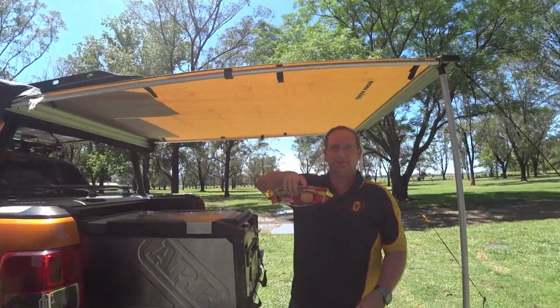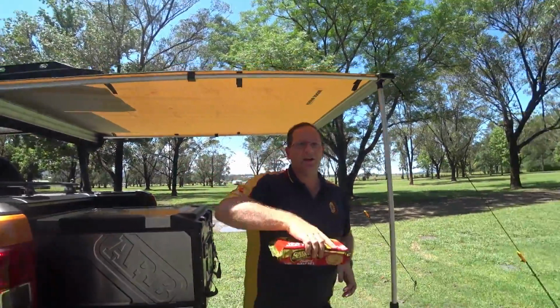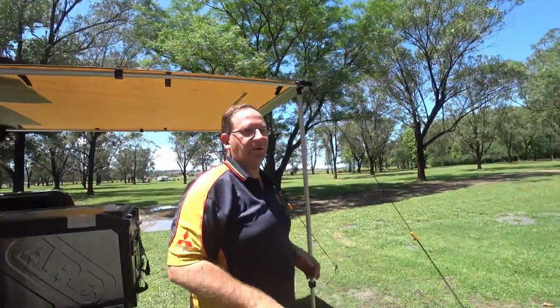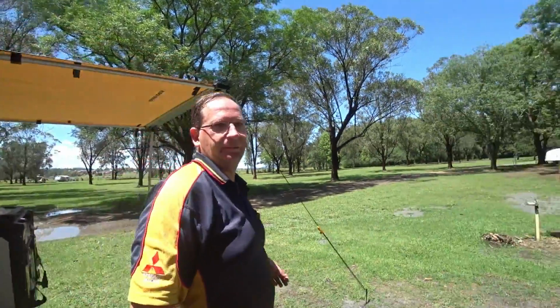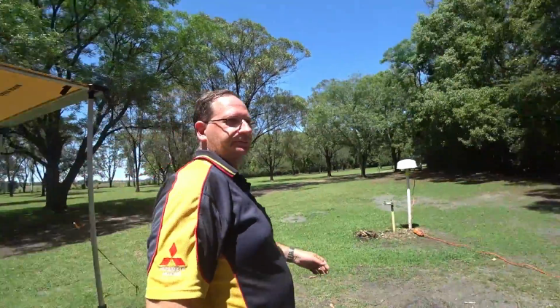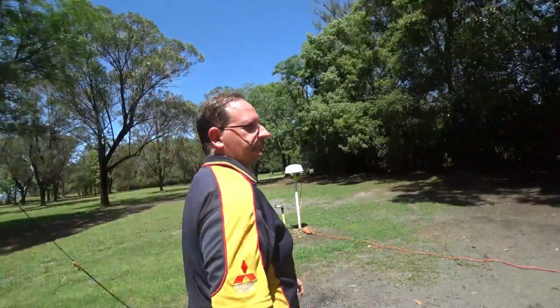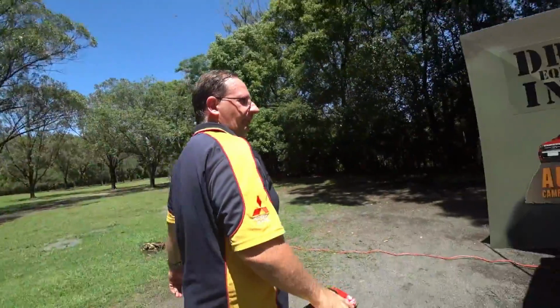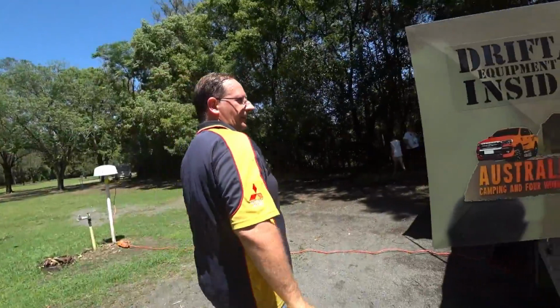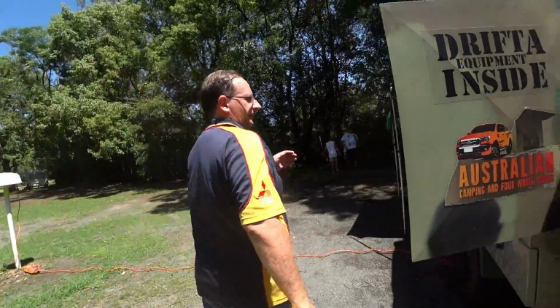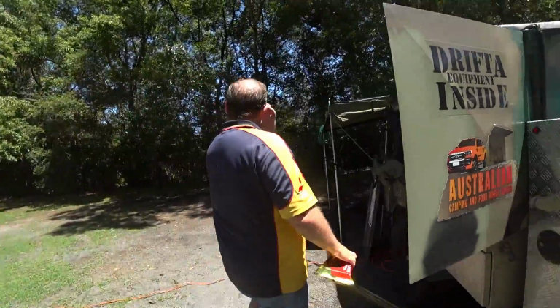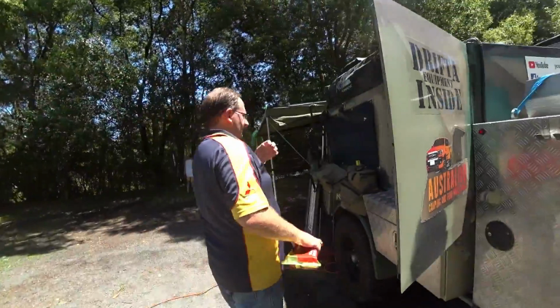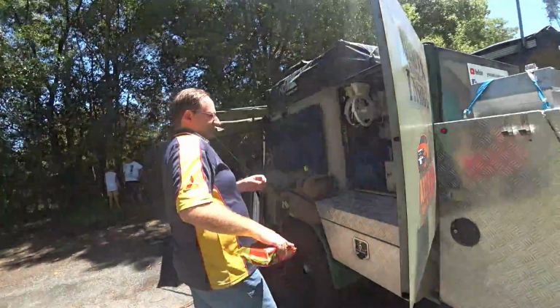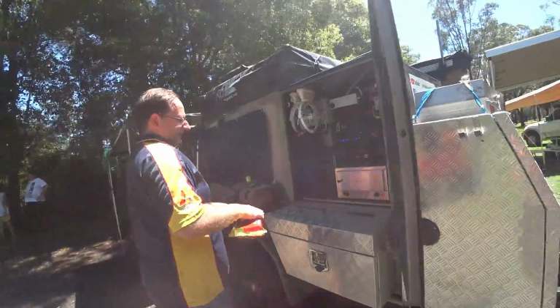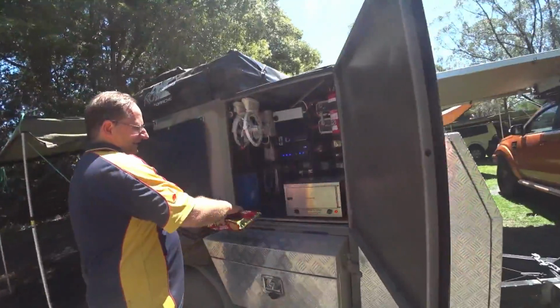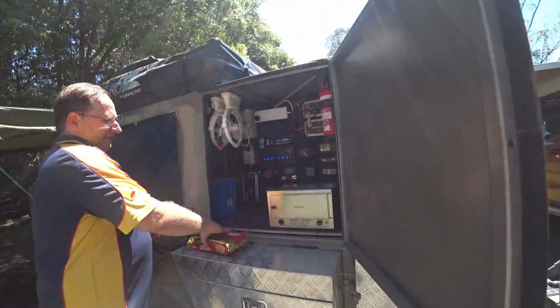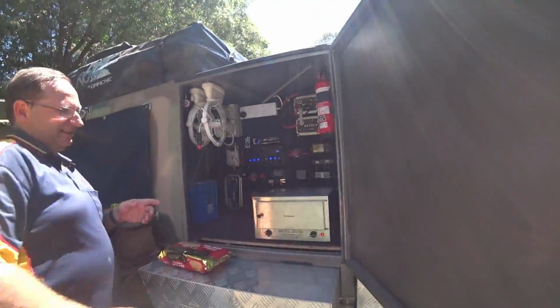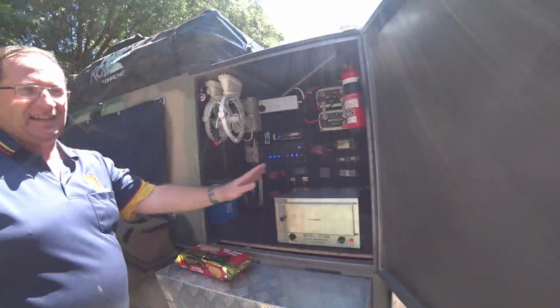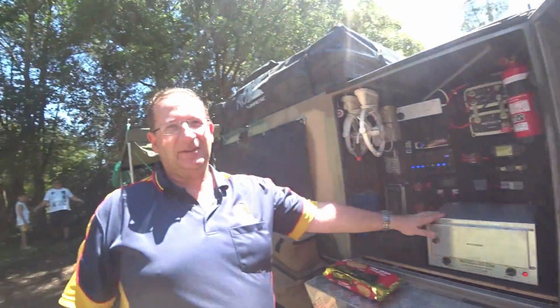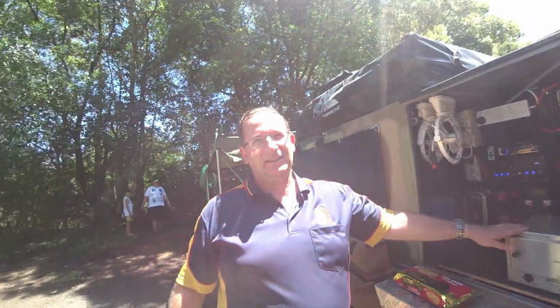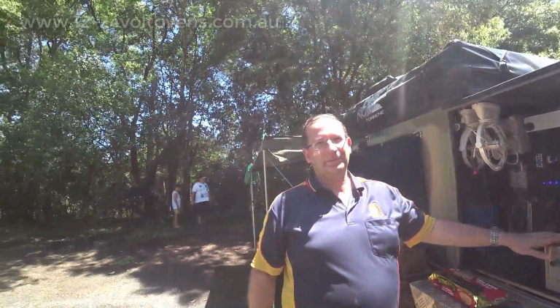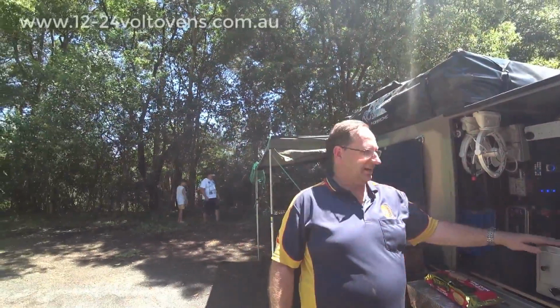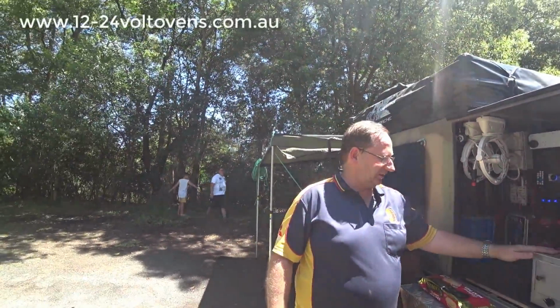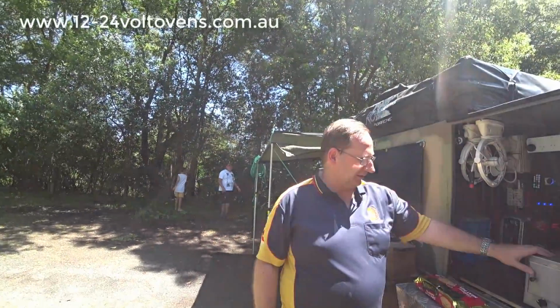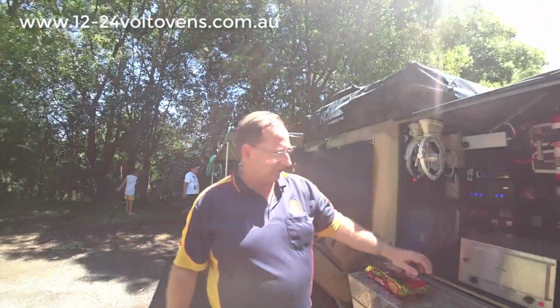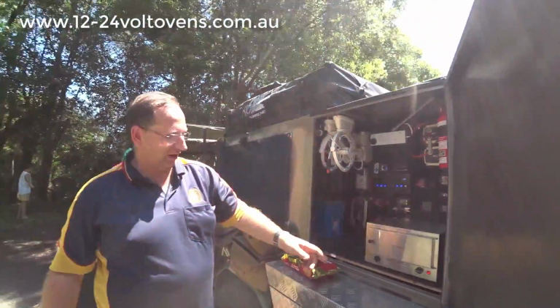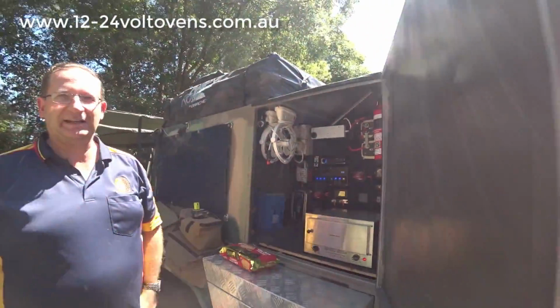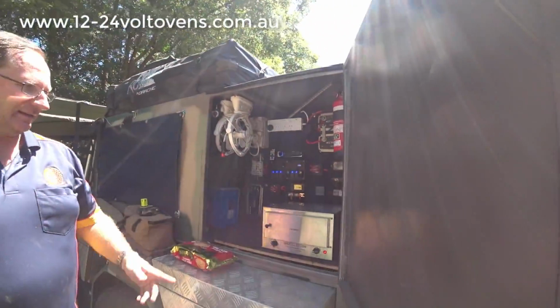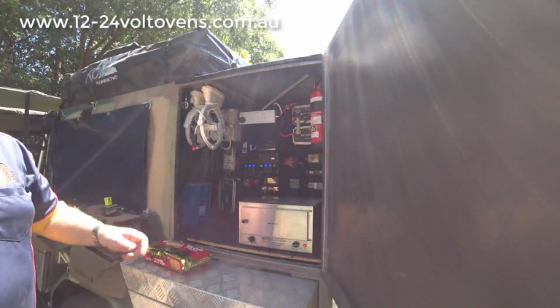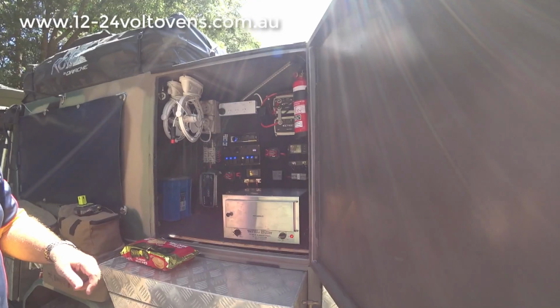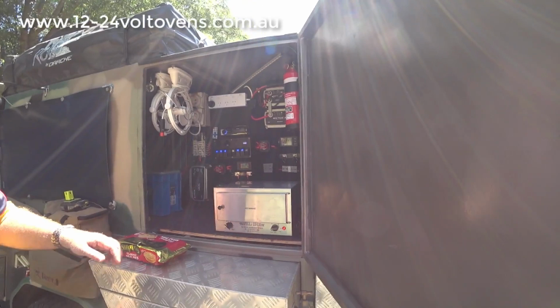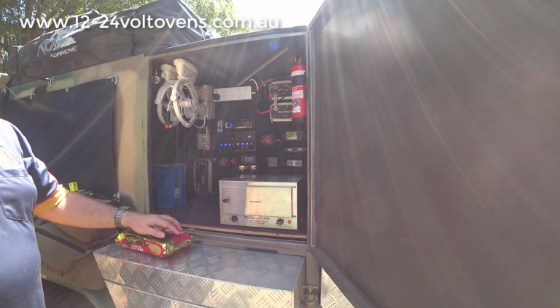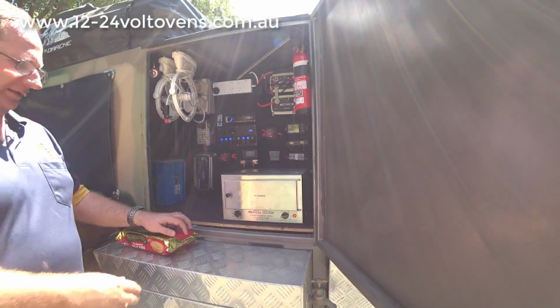Come on, I'll show you what we've got around here. So this is the oven we've got sitting here — the little, what do they call them, the Travel Buddy. This is a larger Travel Buddy oven.